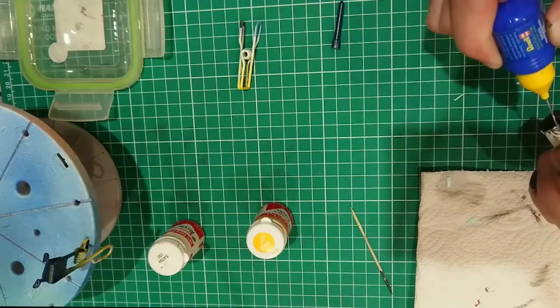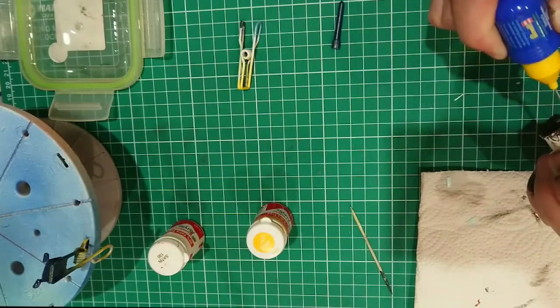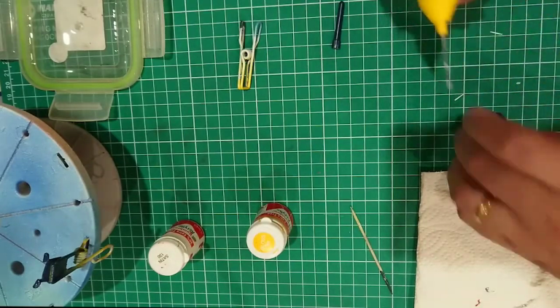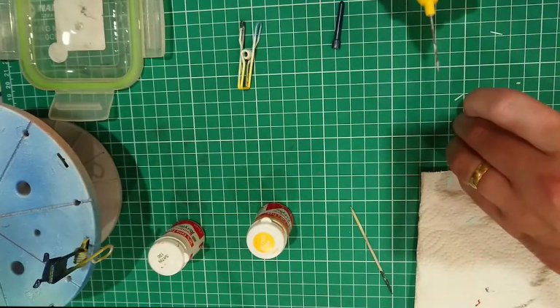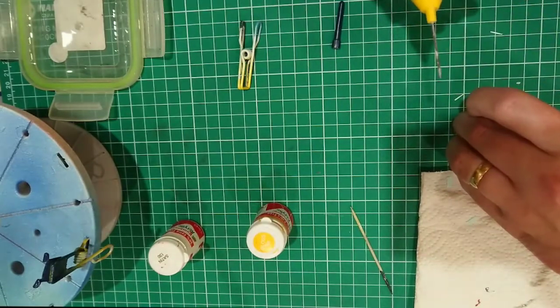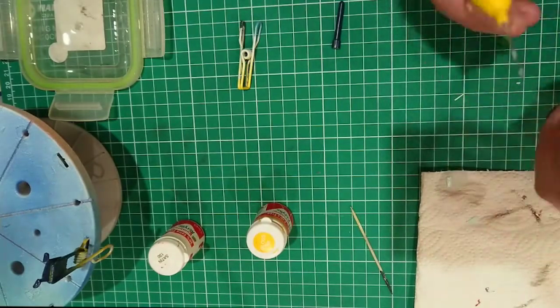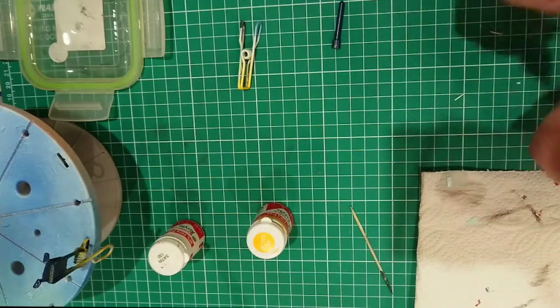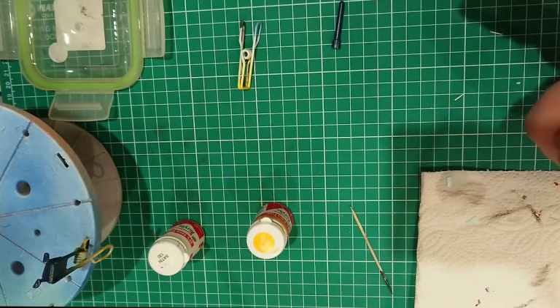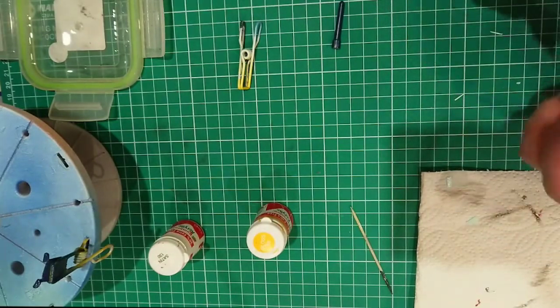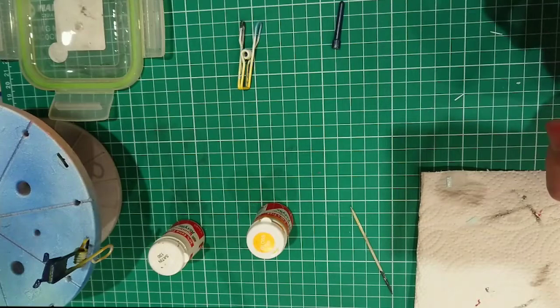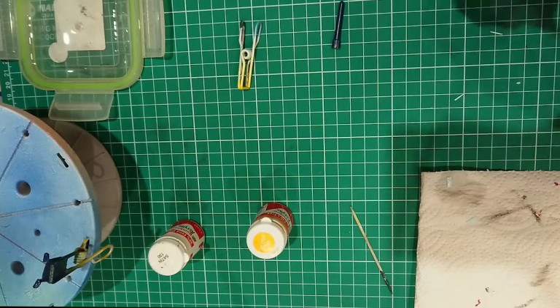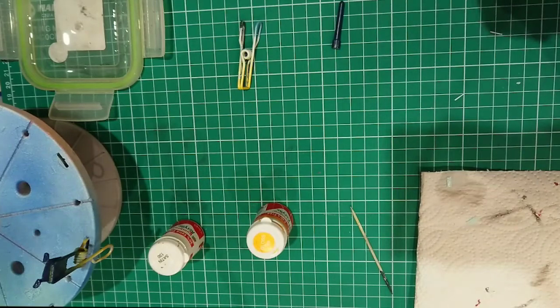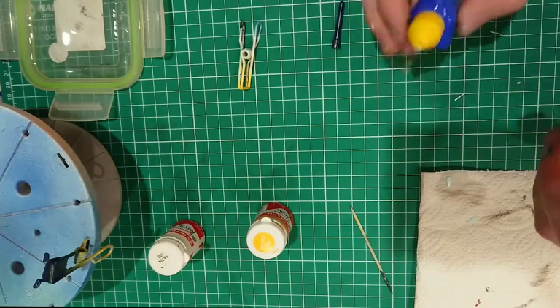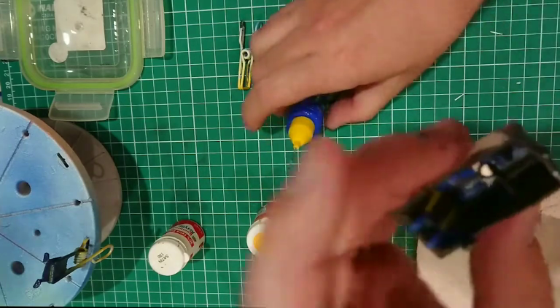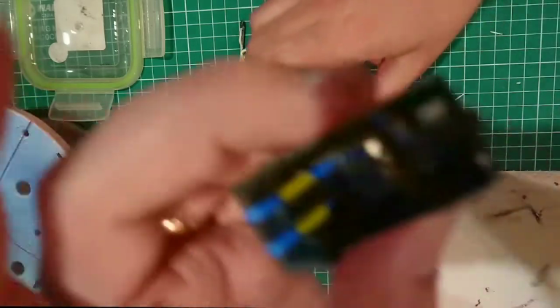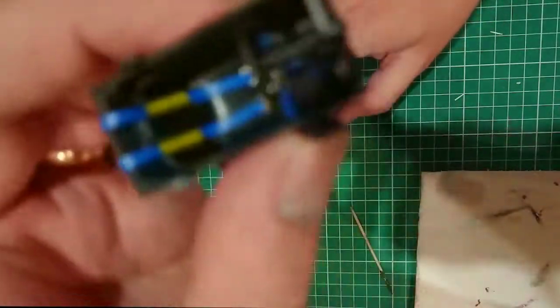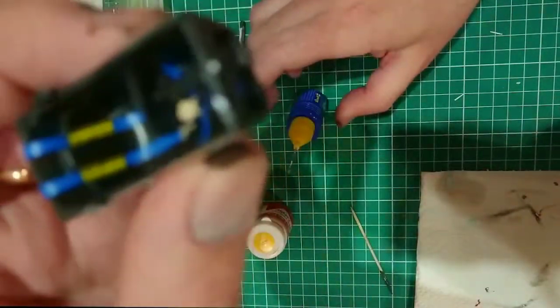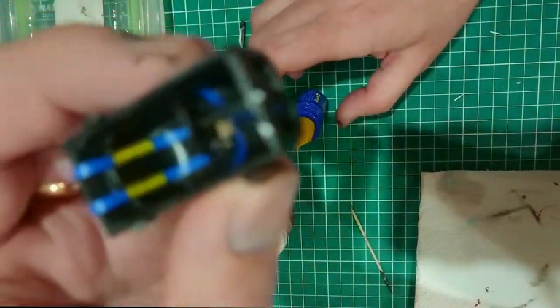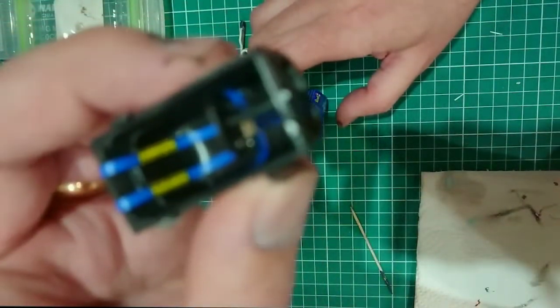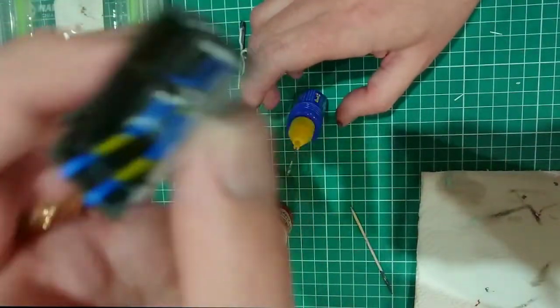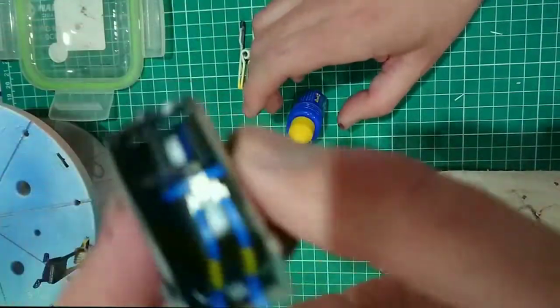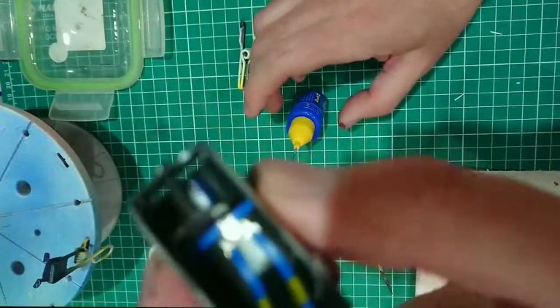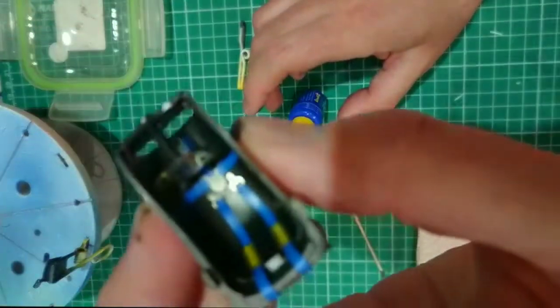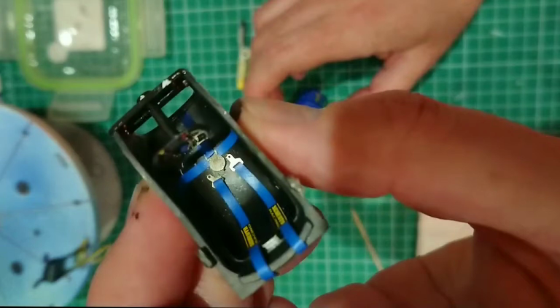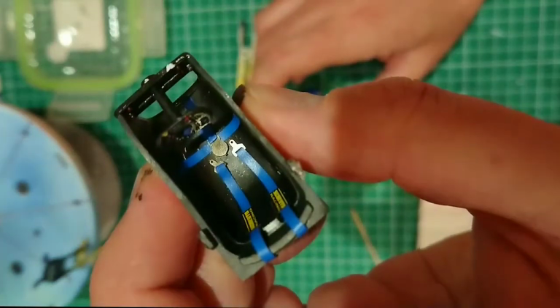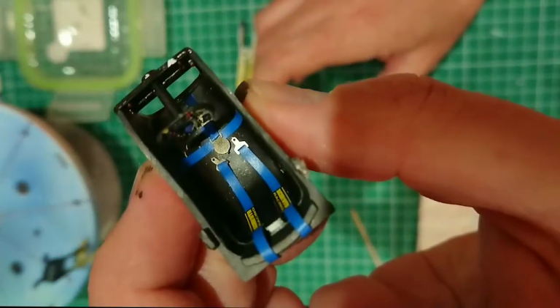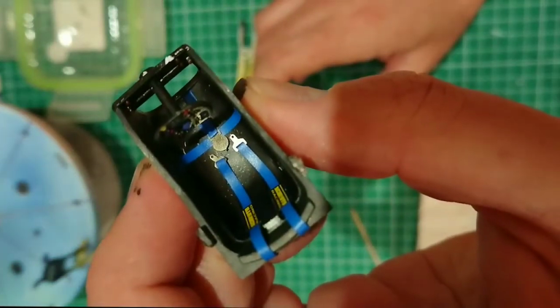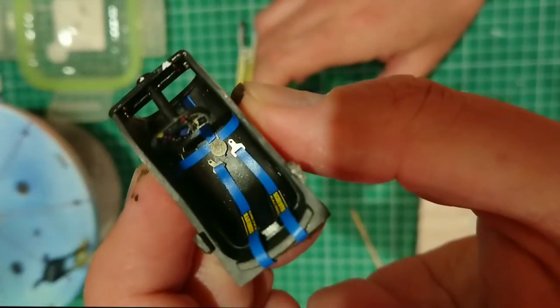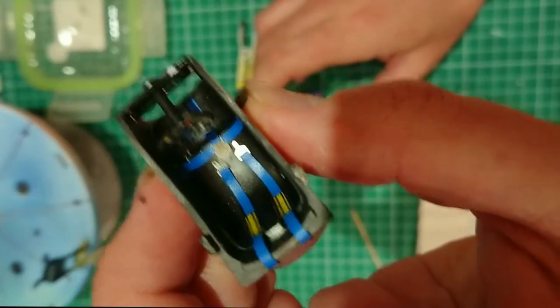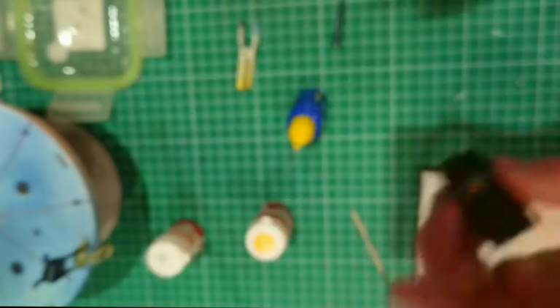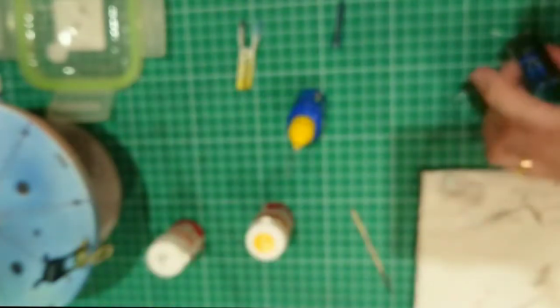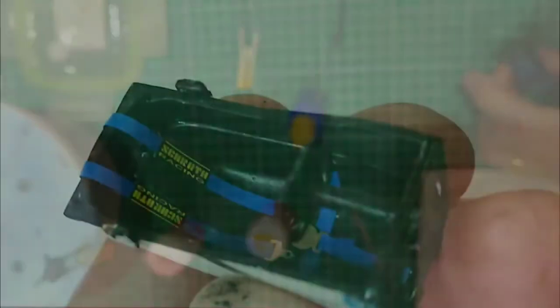Finally, I glue the pieces together using Revell polycement. And to finish off, here are some pictures of the completed seat. I'm pretty pleased with this.